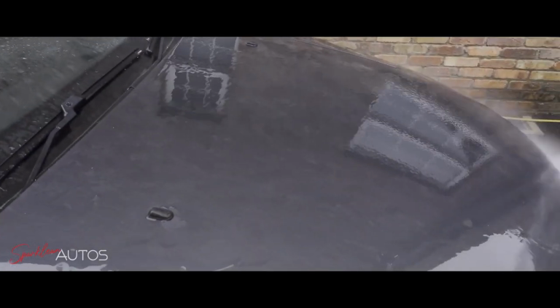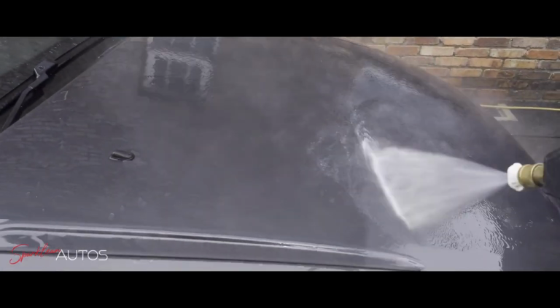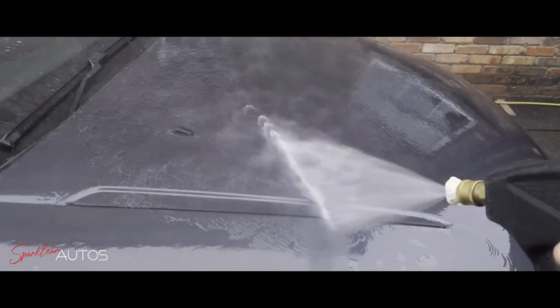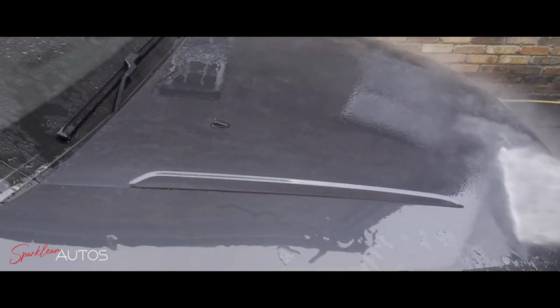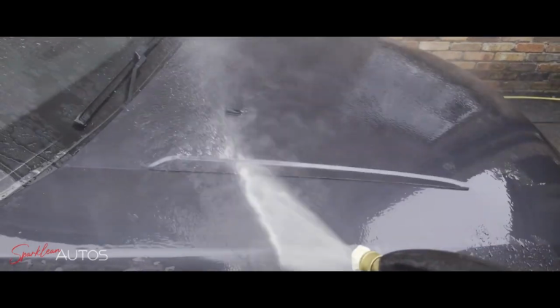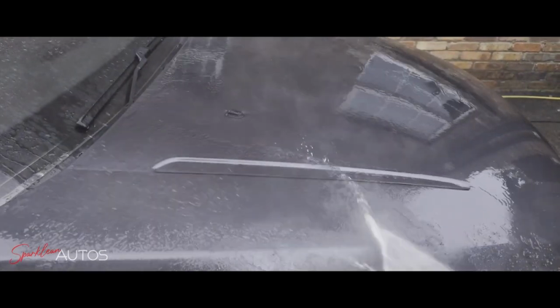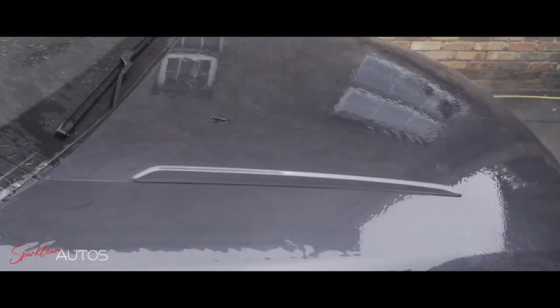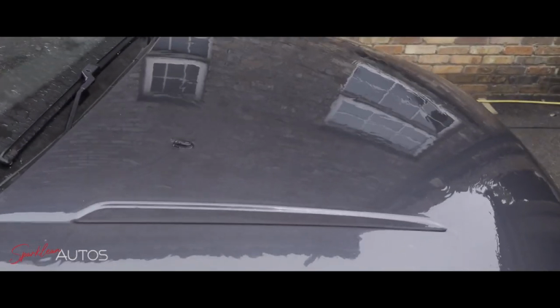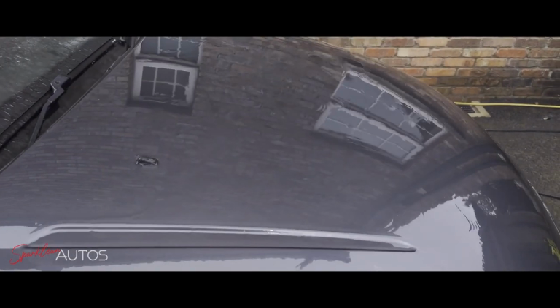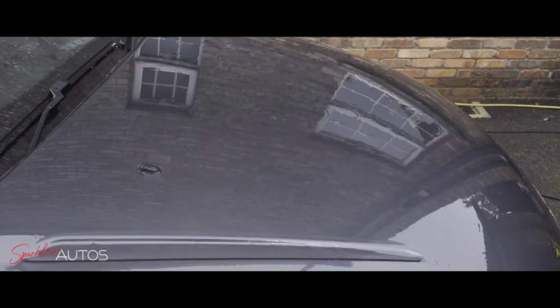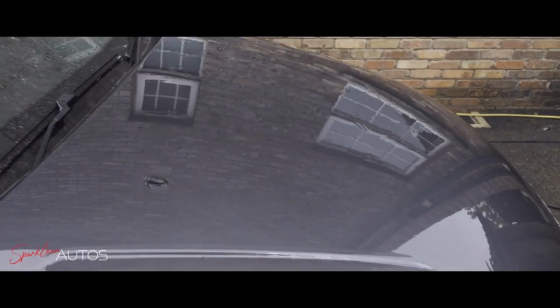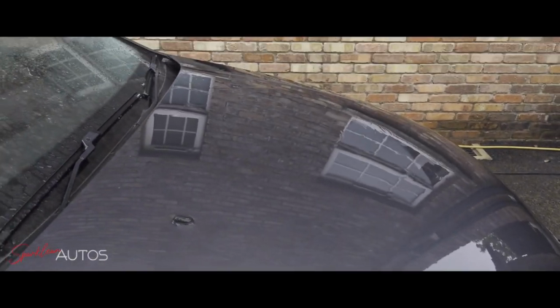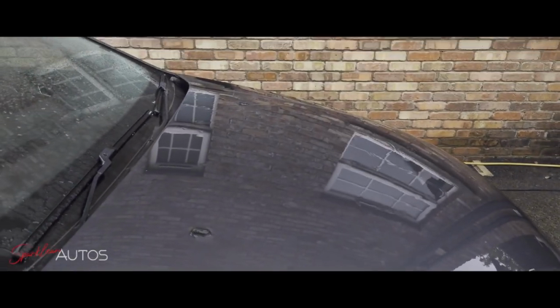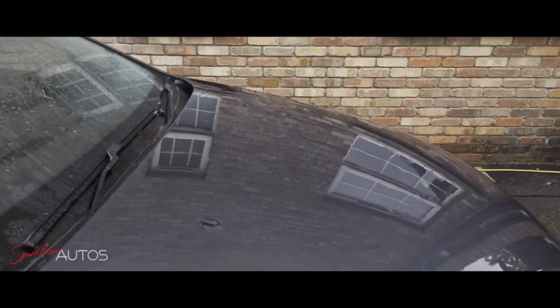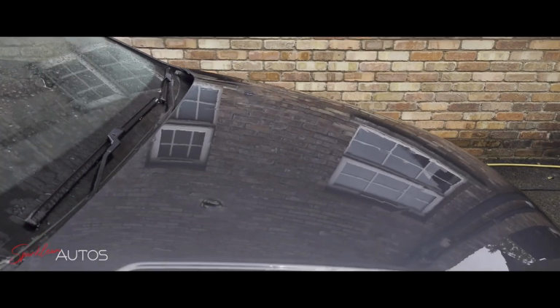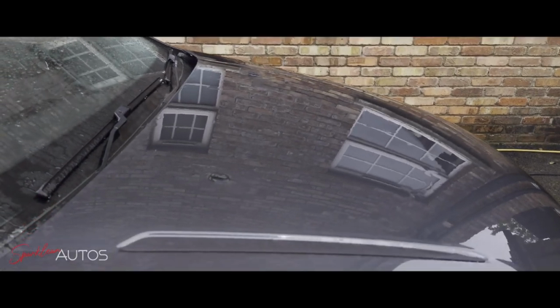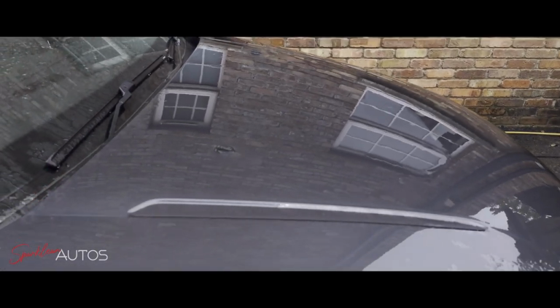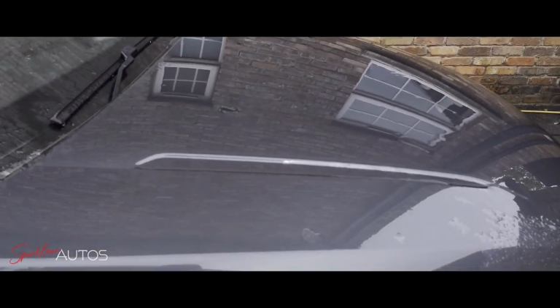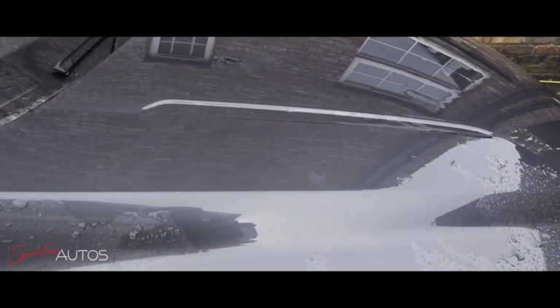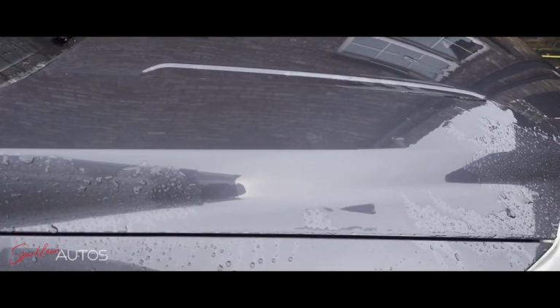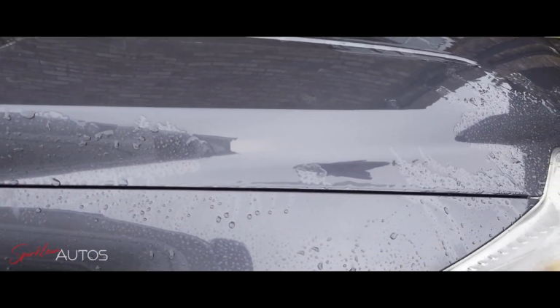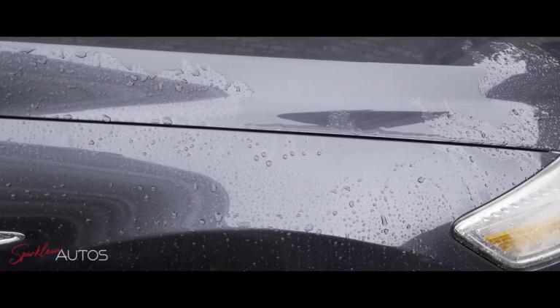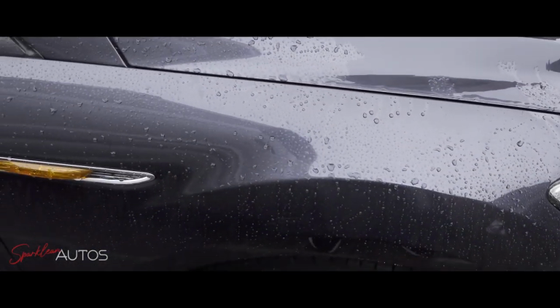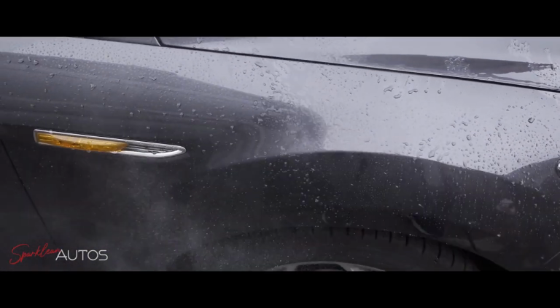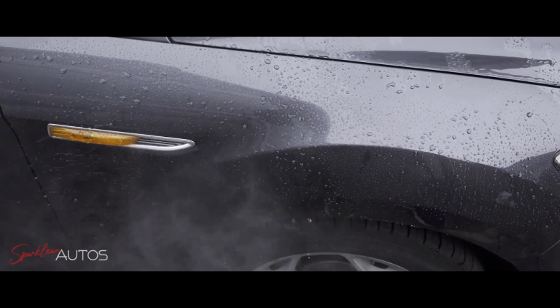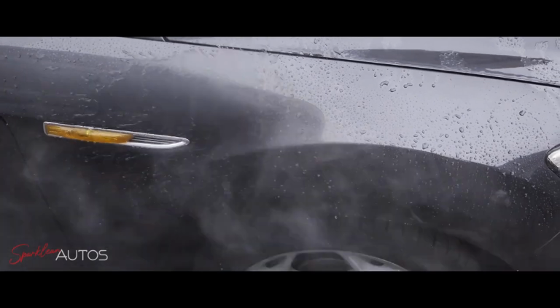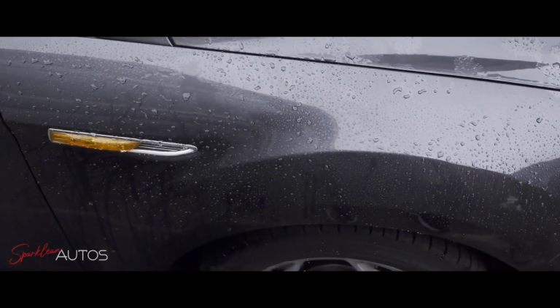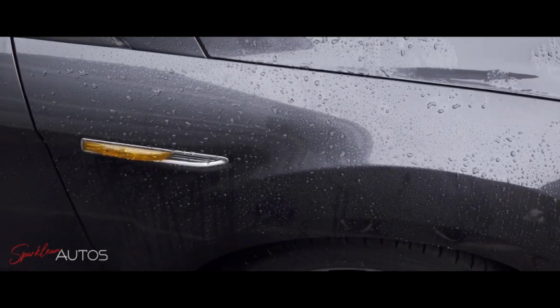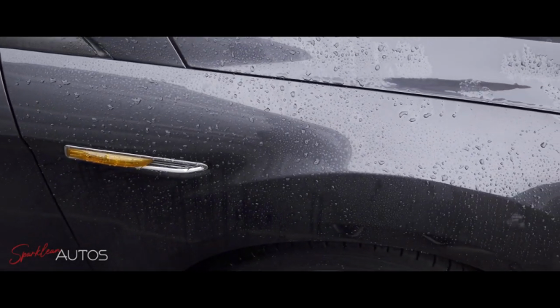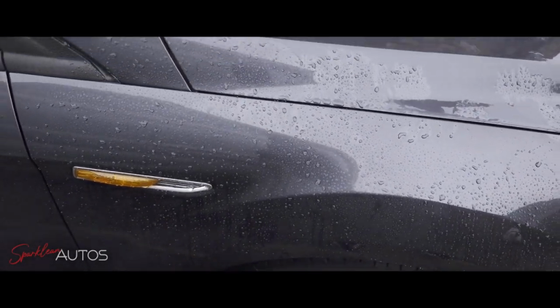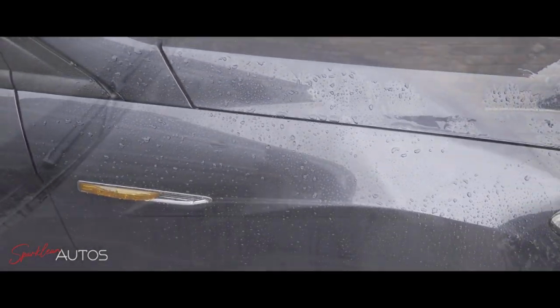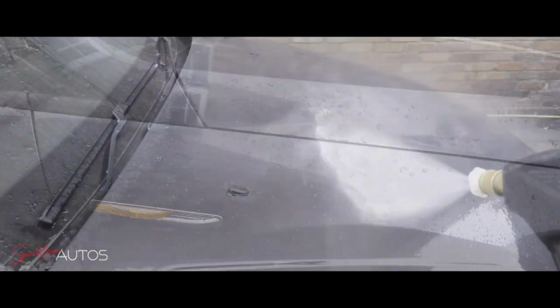However, you will notice the water behaviour on this bonnet is completely flat. And whilst I know now exactly what has happened here, at the time when I was filming this I was absolutely baffled. I thought, how on earth has this died so quickly, to the point of being completely dead.